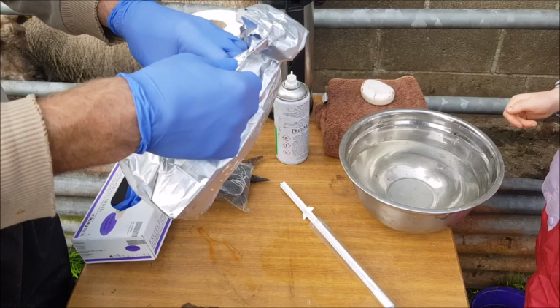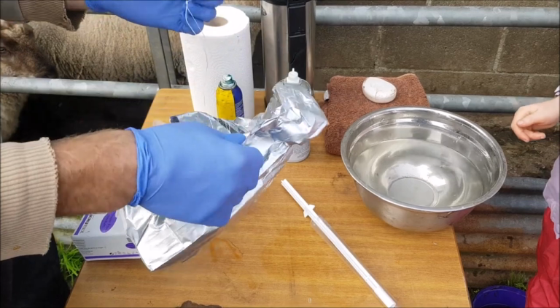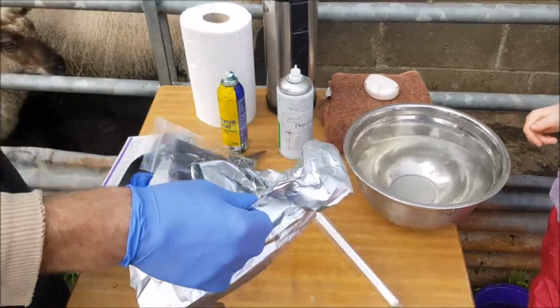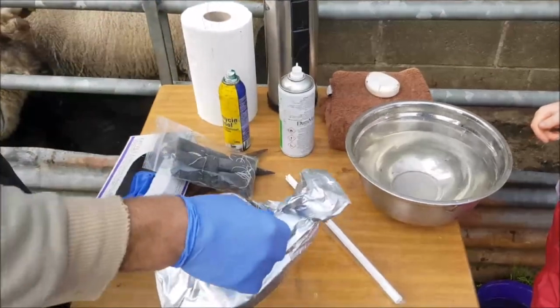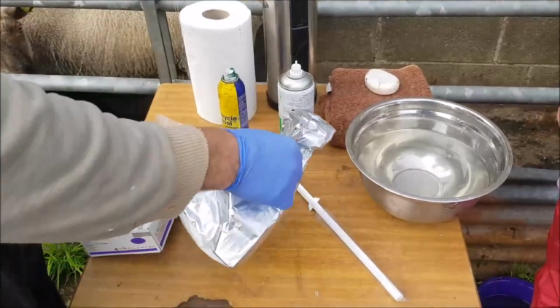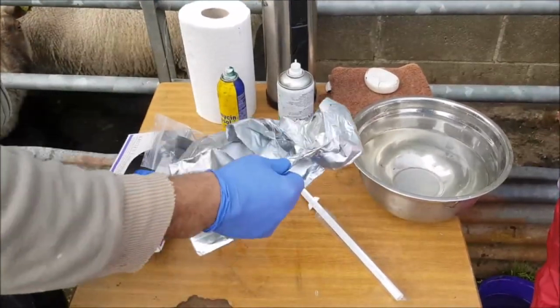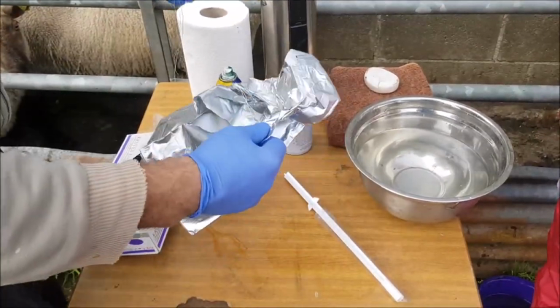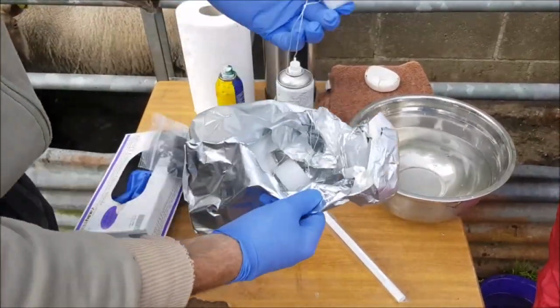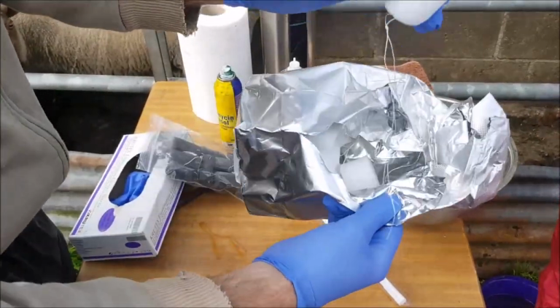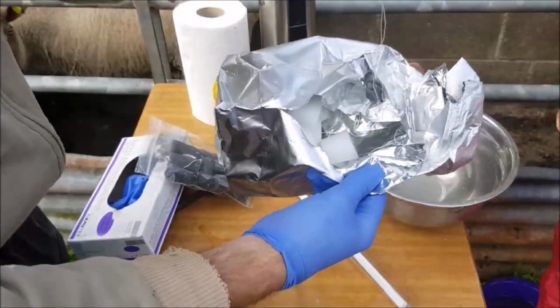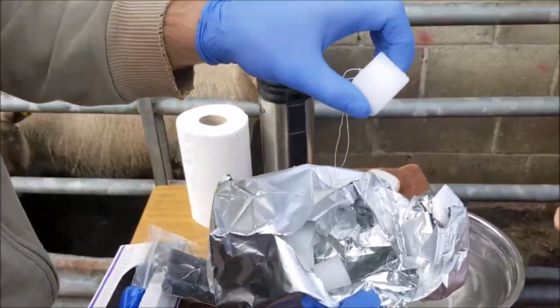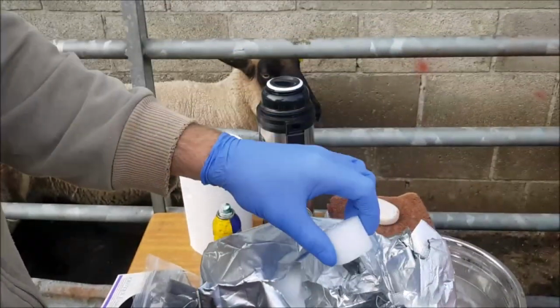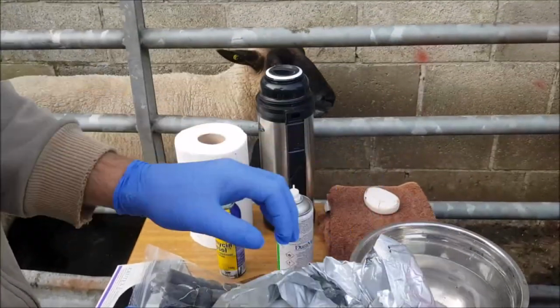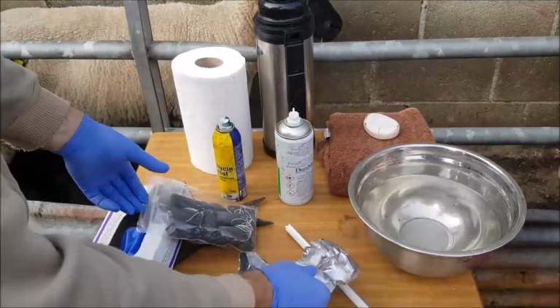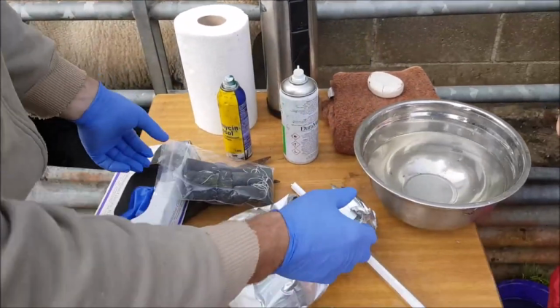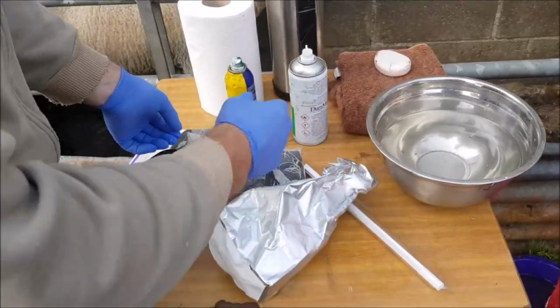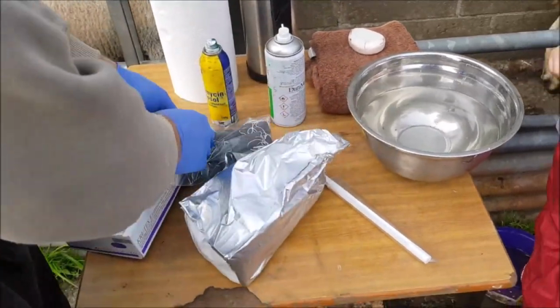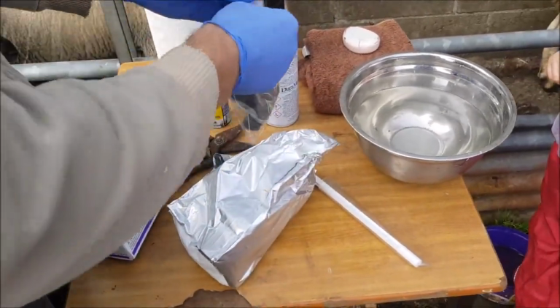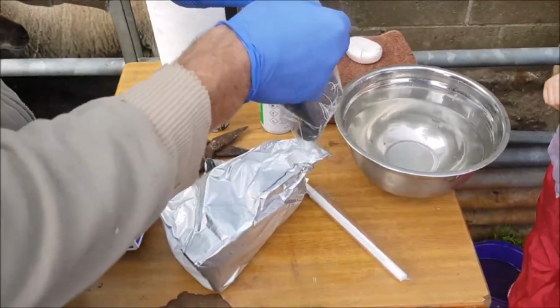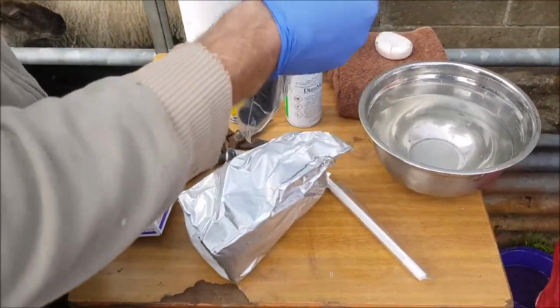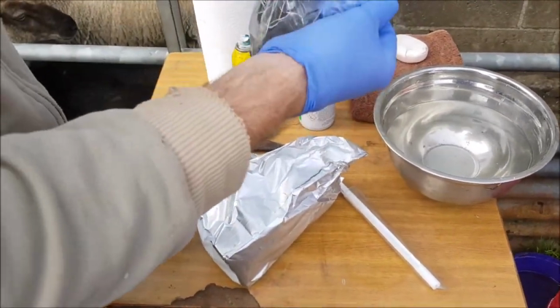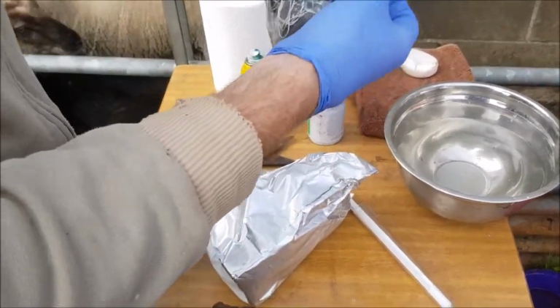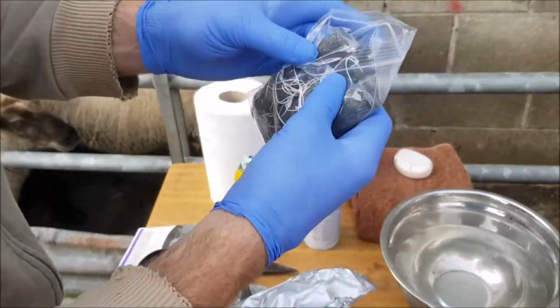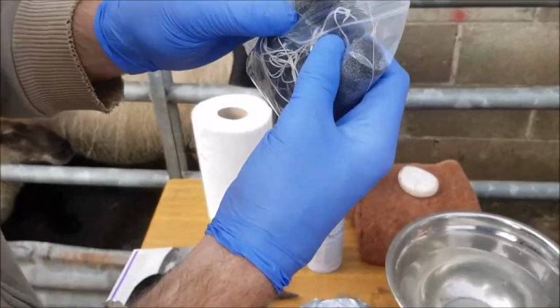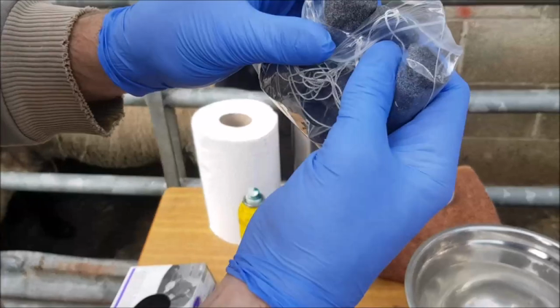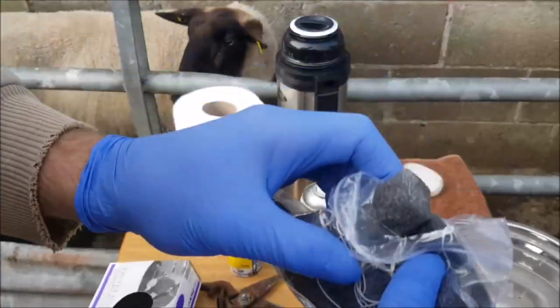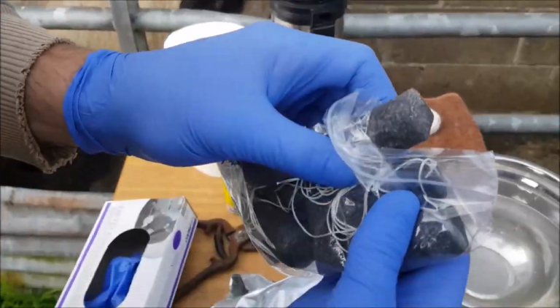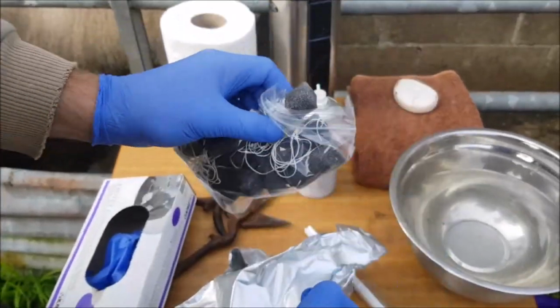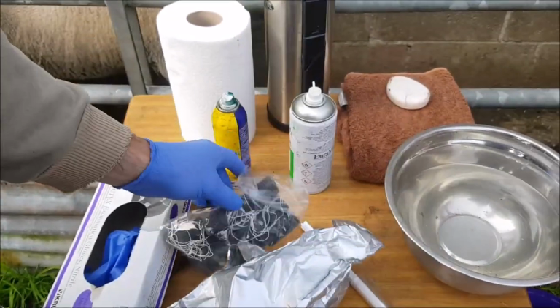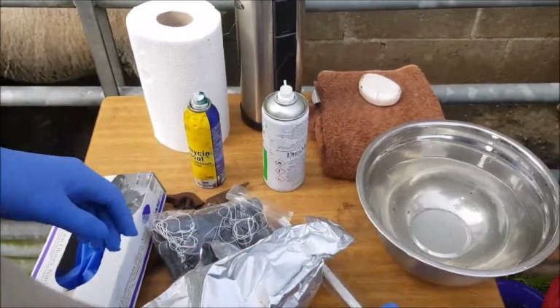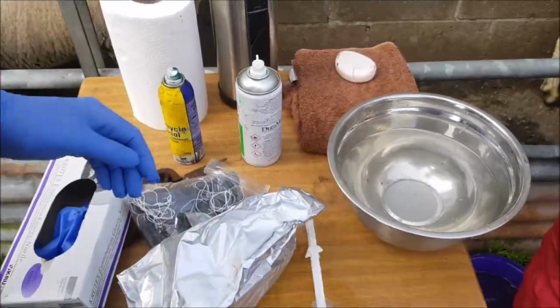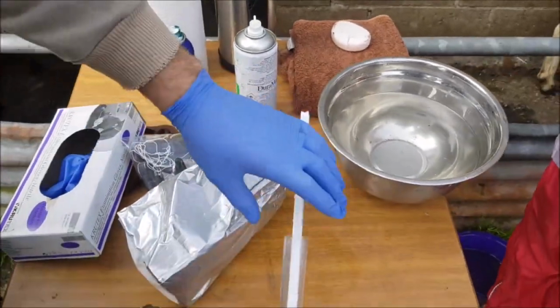We are going to sponge some ewes. We have 30 ewes to sponge. There are two different types of sponge — this white one here — and just depending on where you get them, they are already impregnated as well, the sponges. This is the applicator.